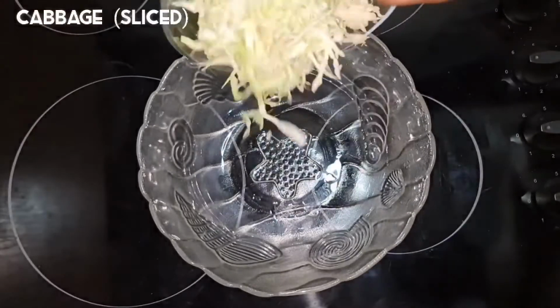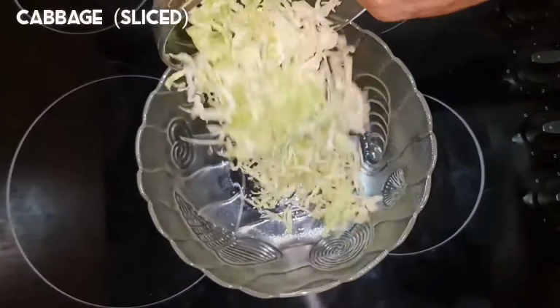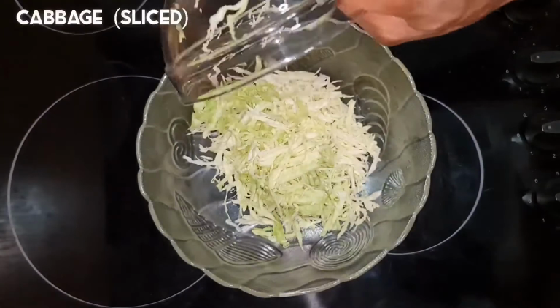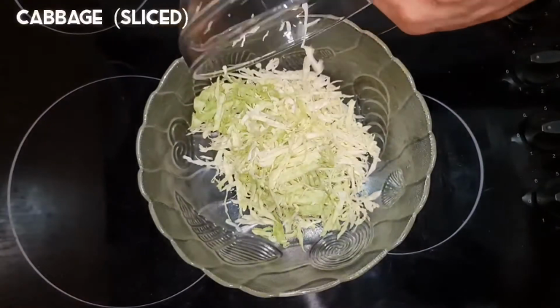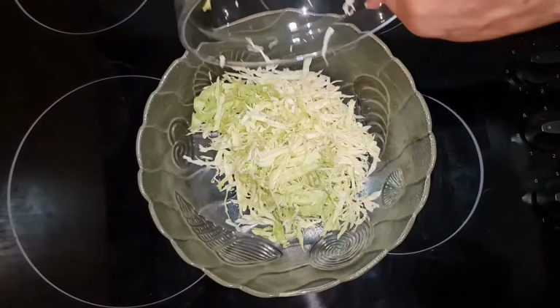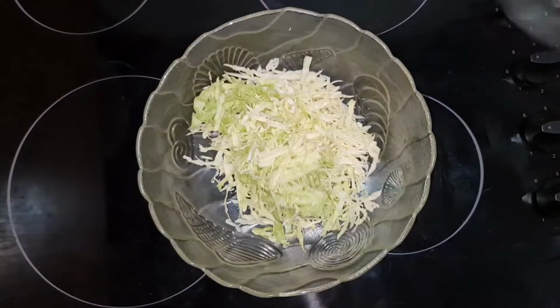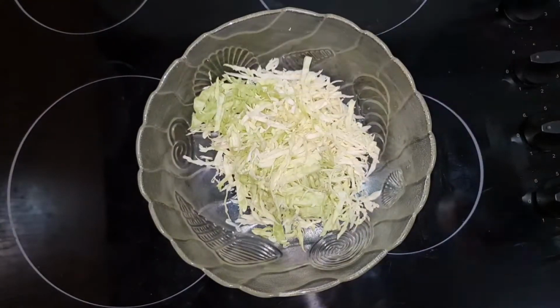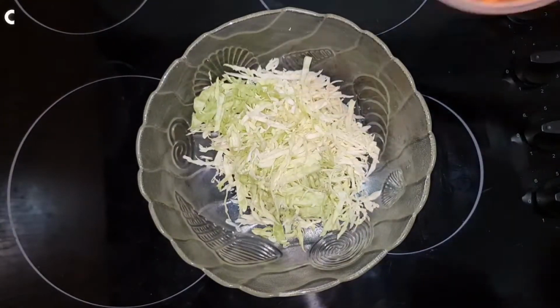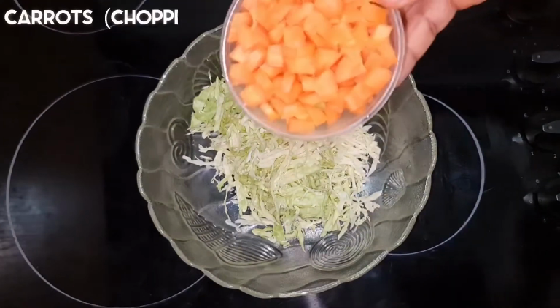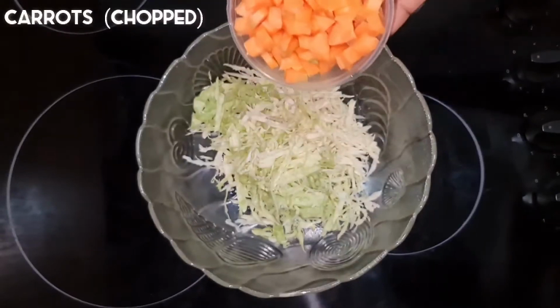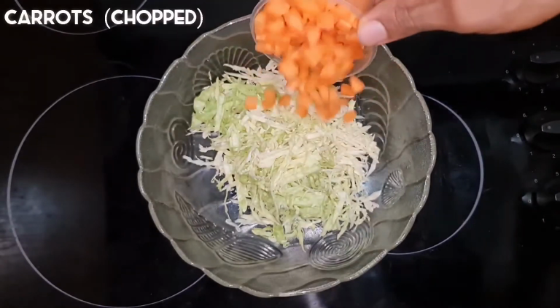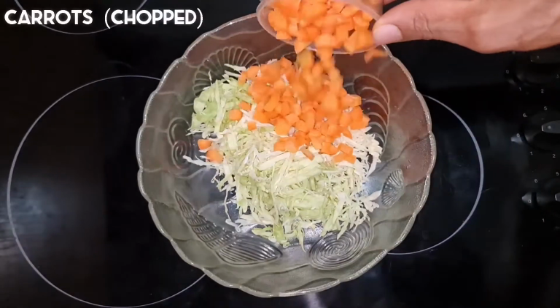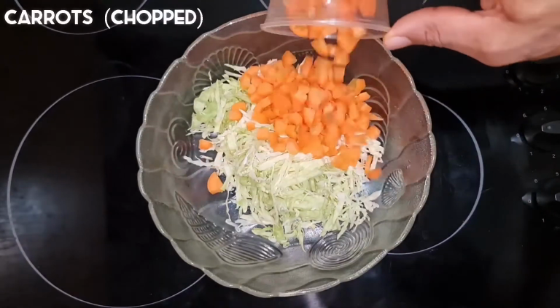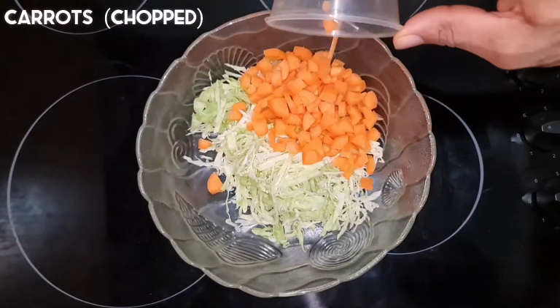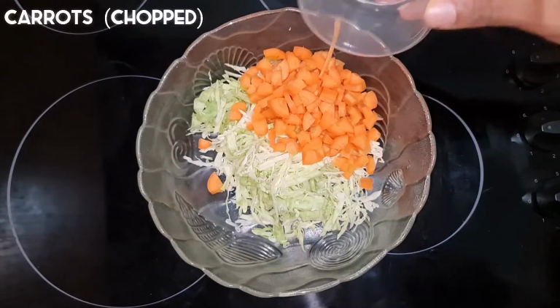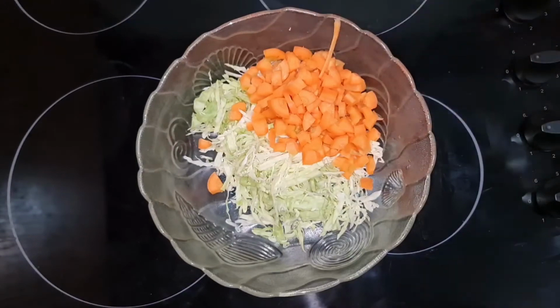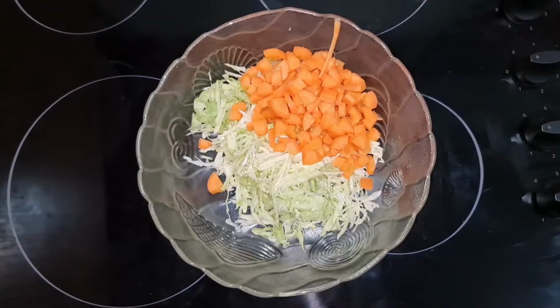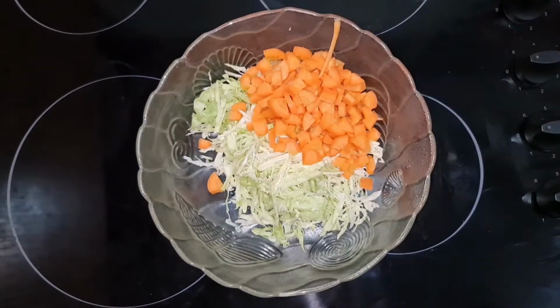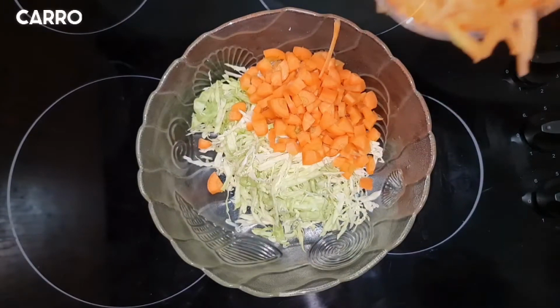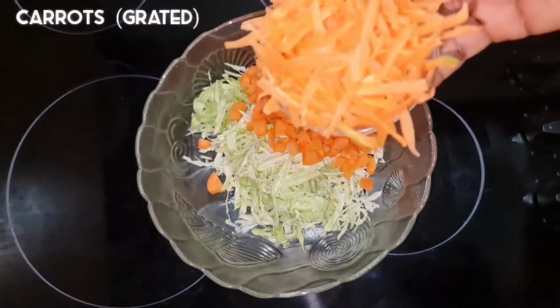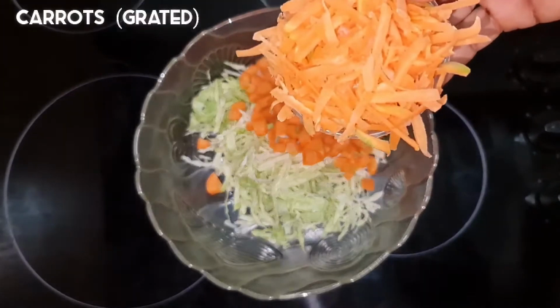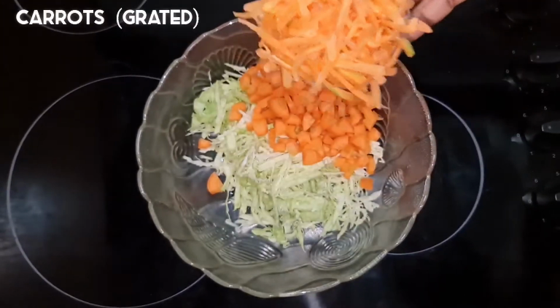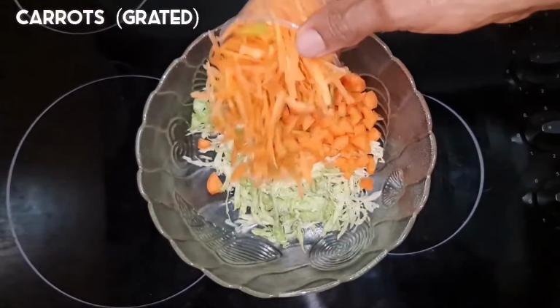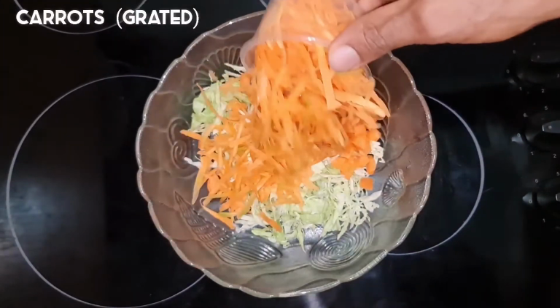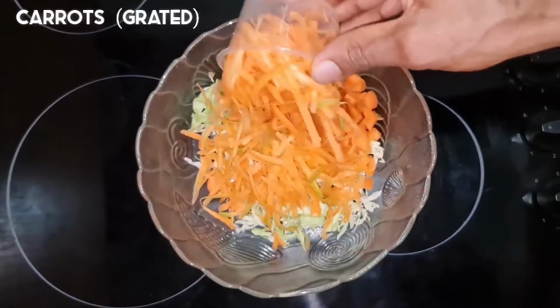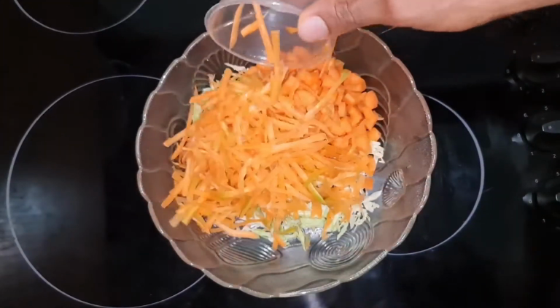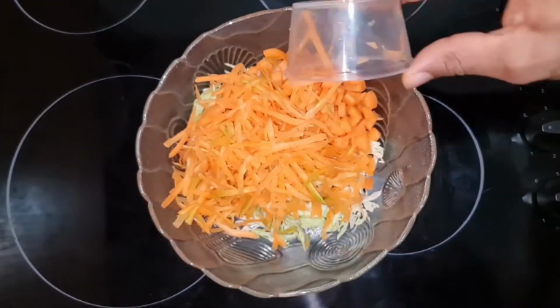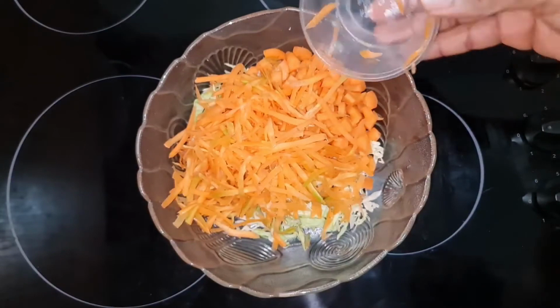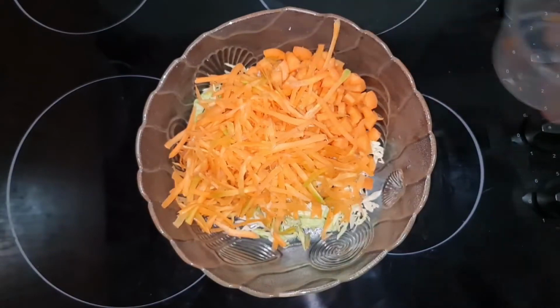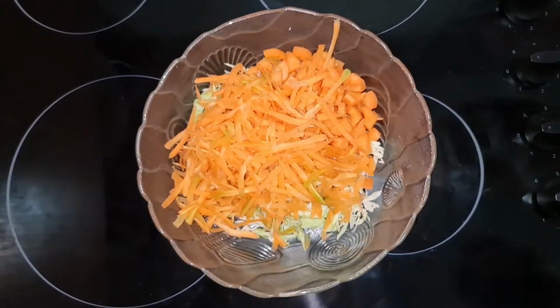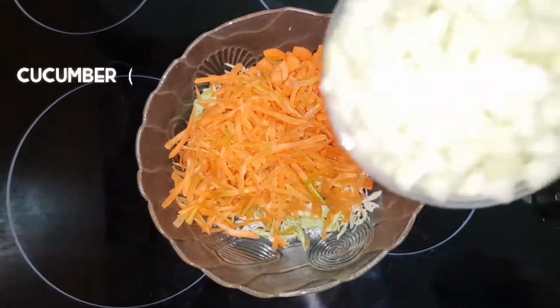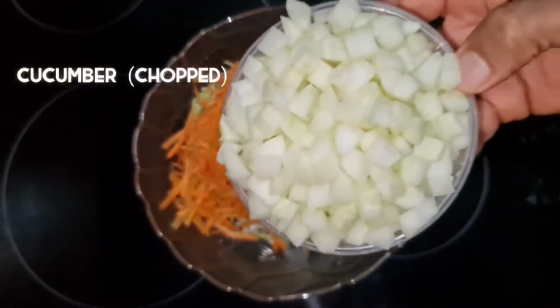We have to combine all the vegetables I'm using: cabbage, carrots, cucumber, lettuce, sweet corn, baked beans, tomato, boiled egg, apple, evaporated milk, and mayonnaise.